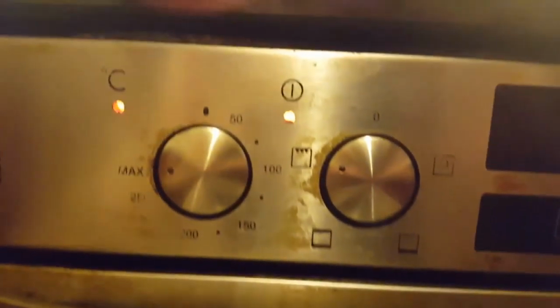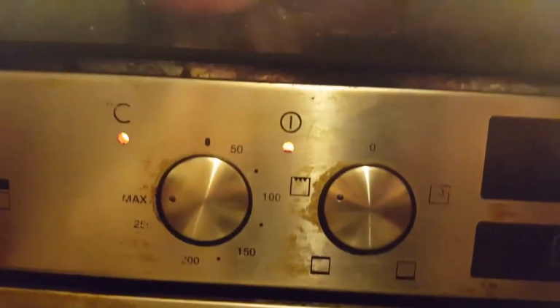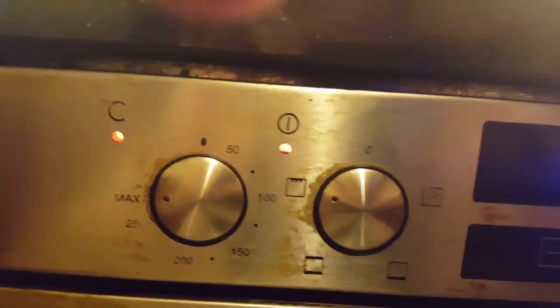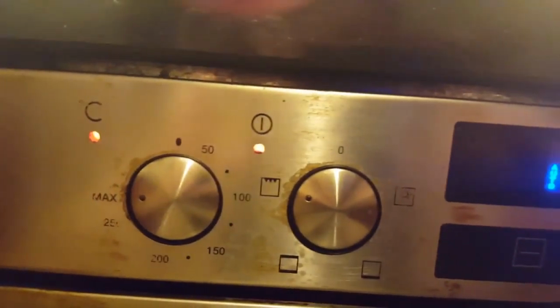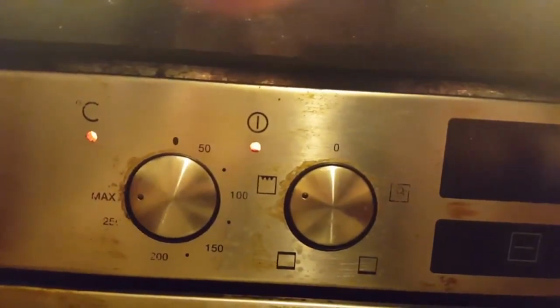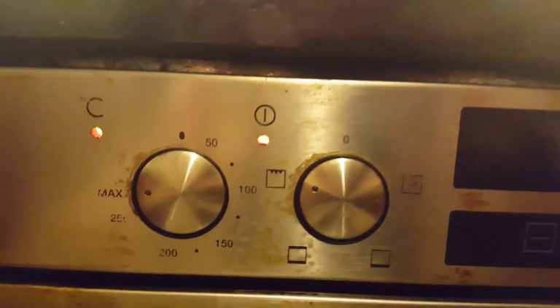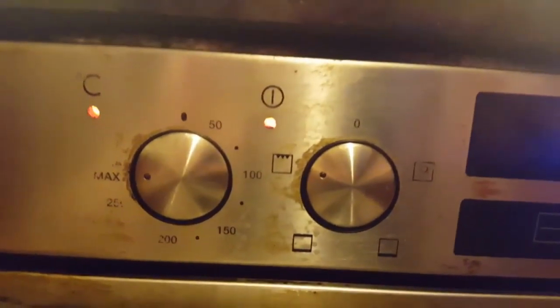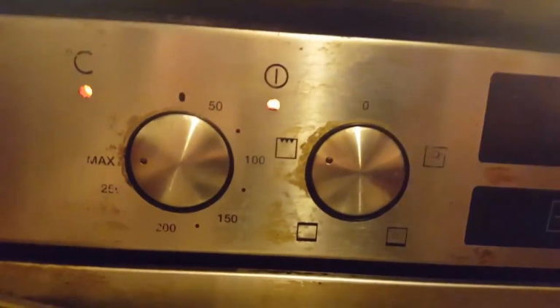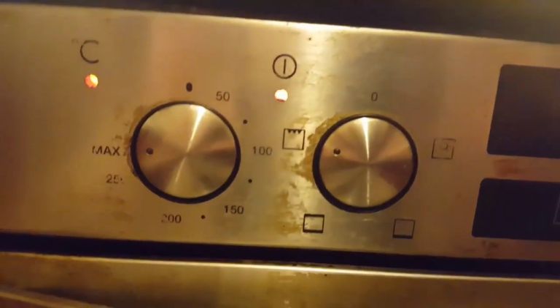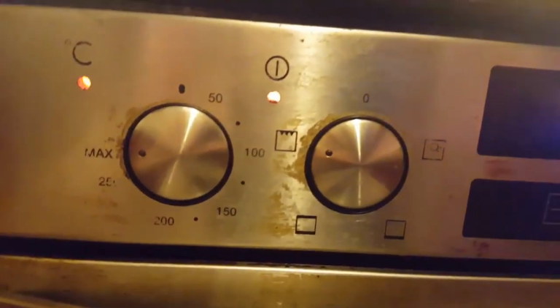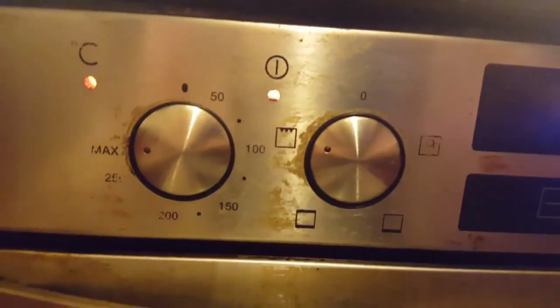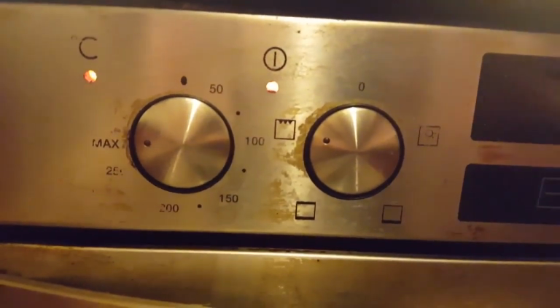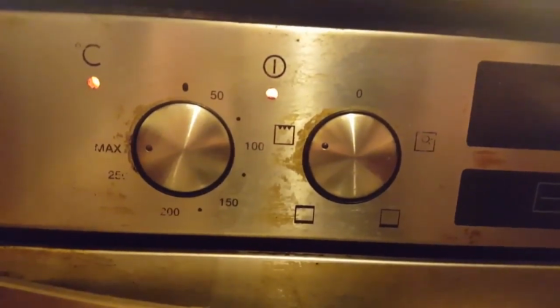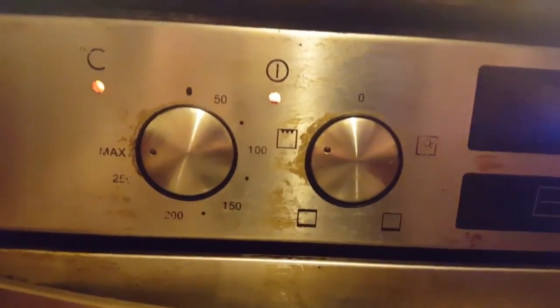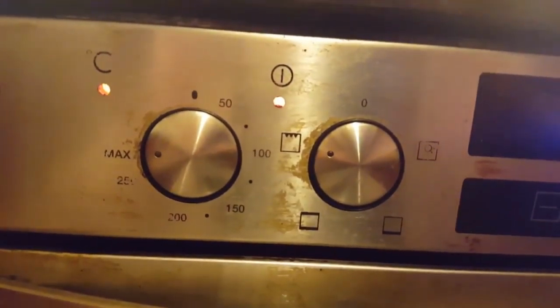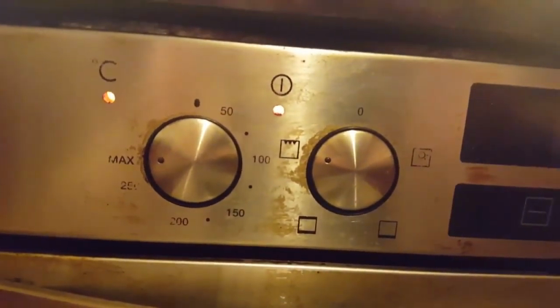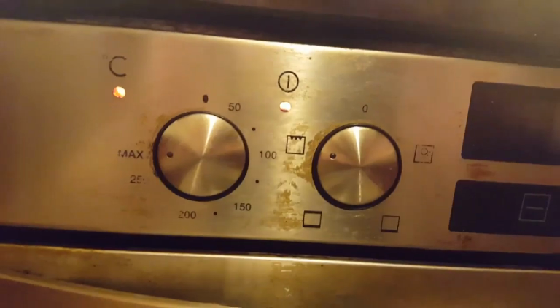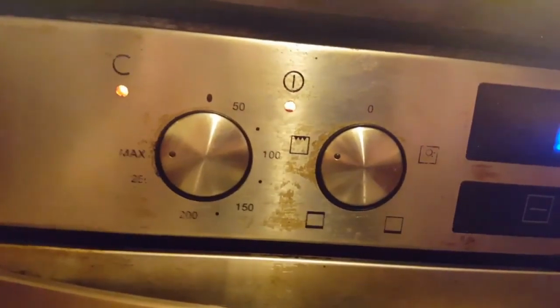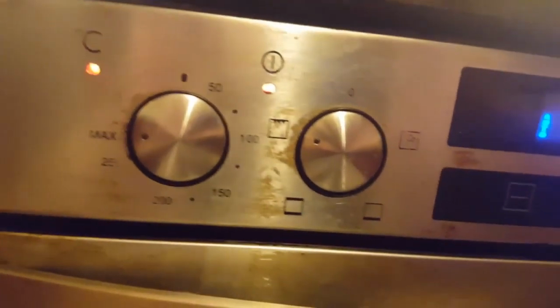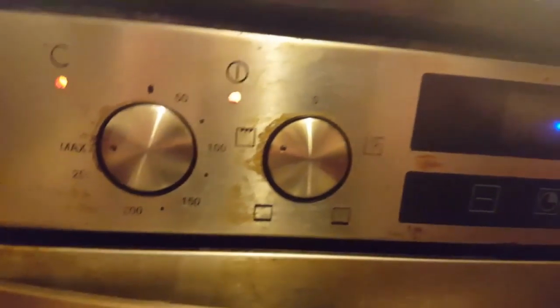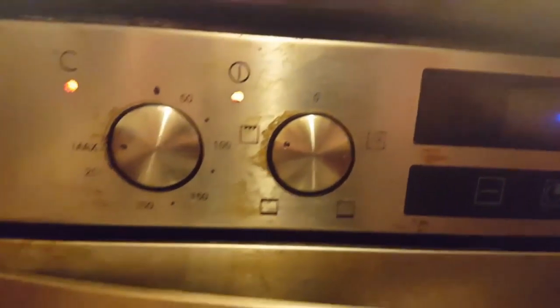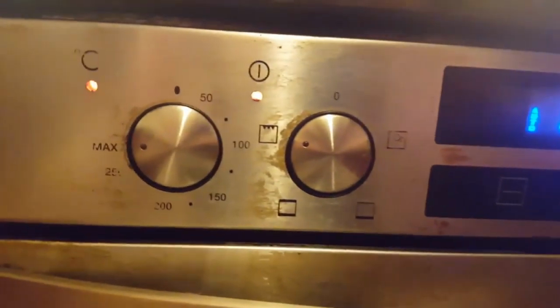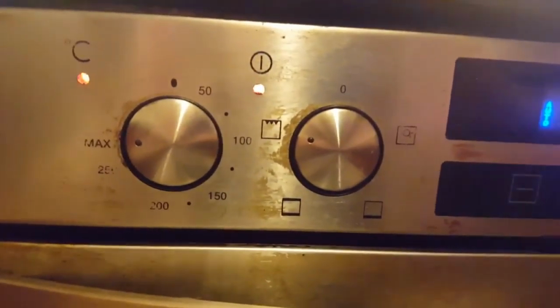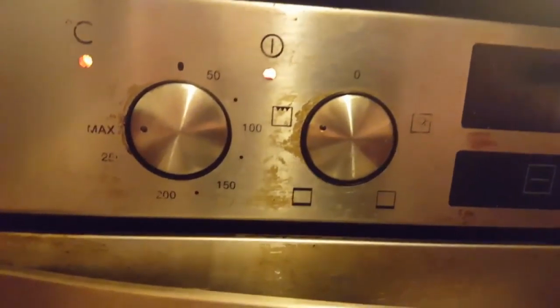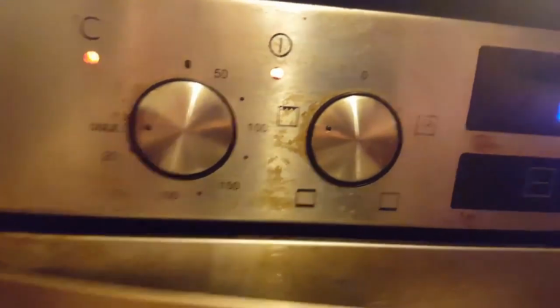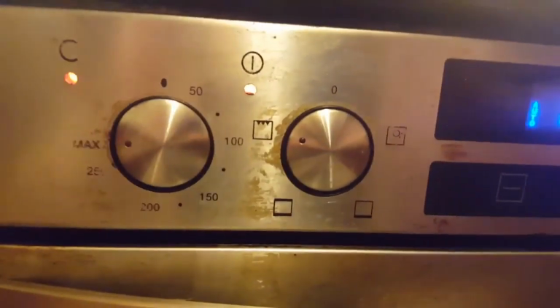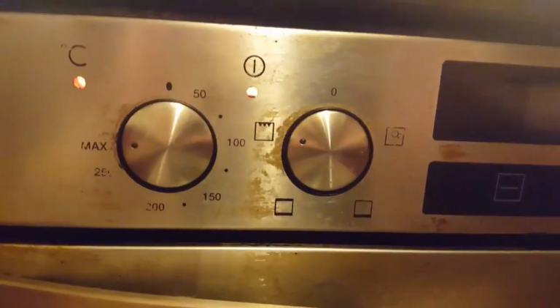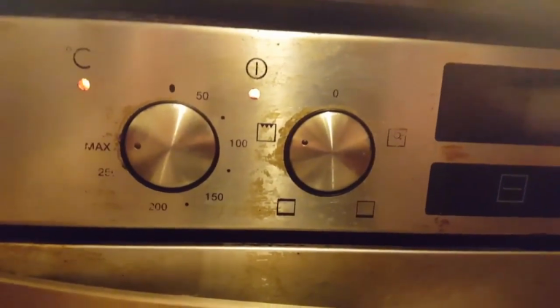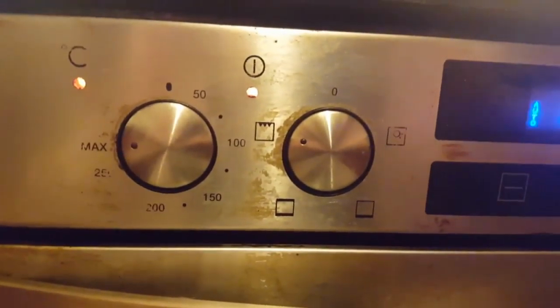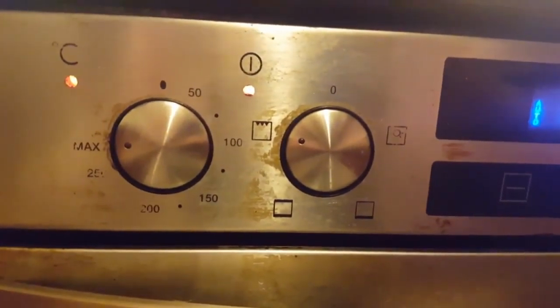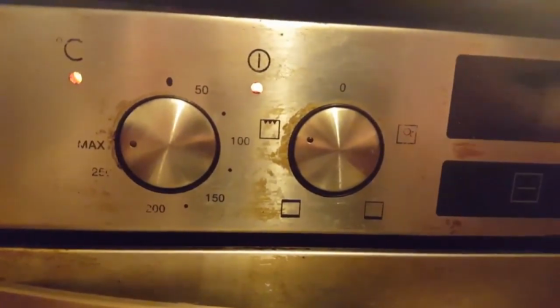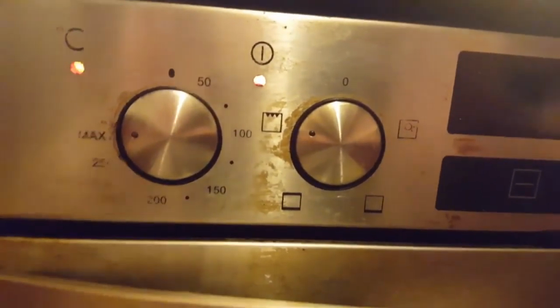Max heat coming down from the top and catching in the bowl and cooking it all up. We're about 30 seconds away, let's check it out.